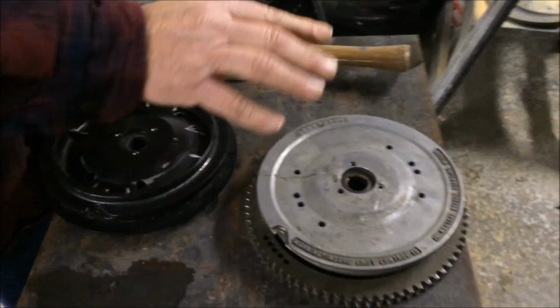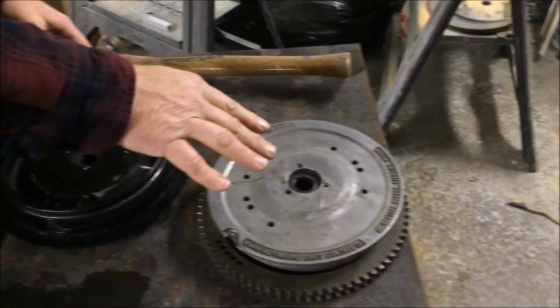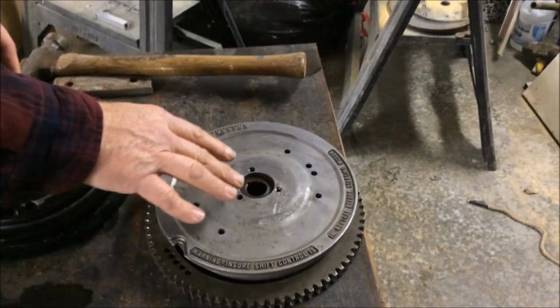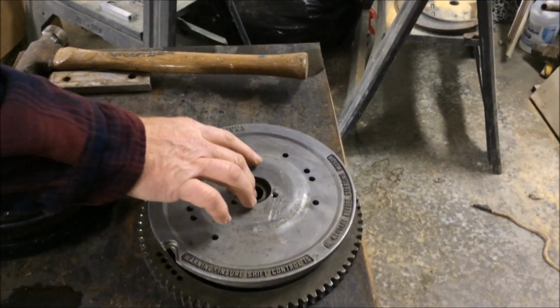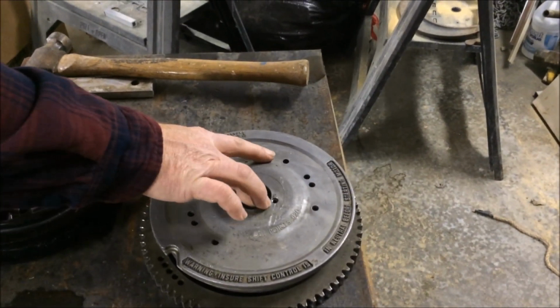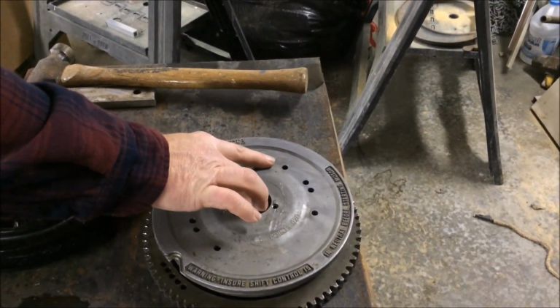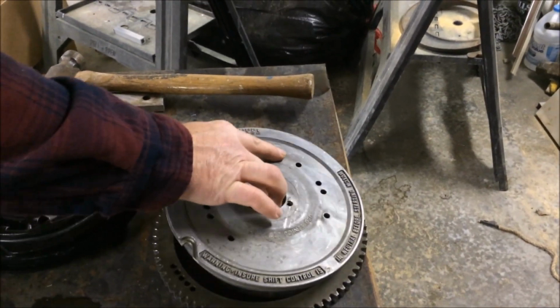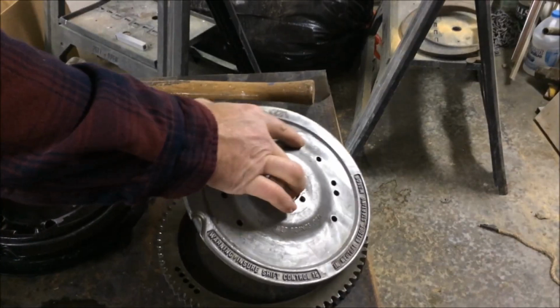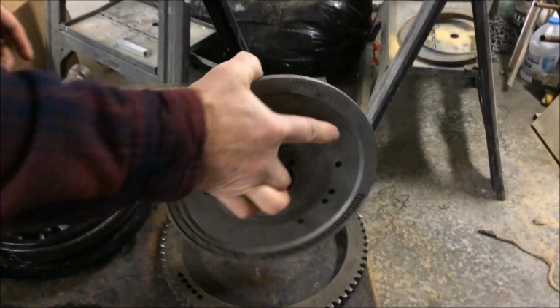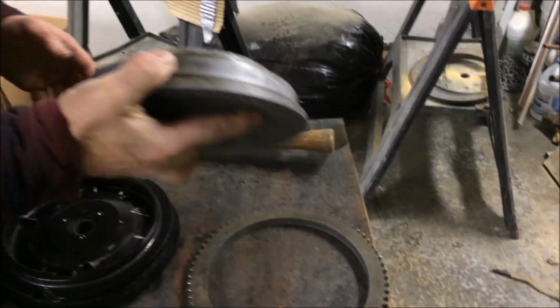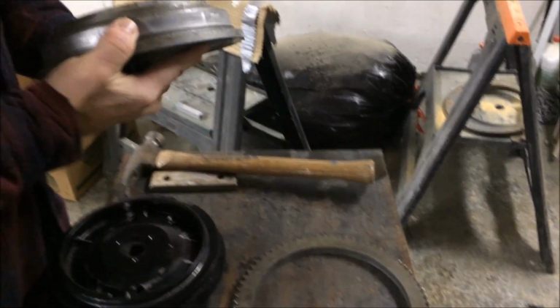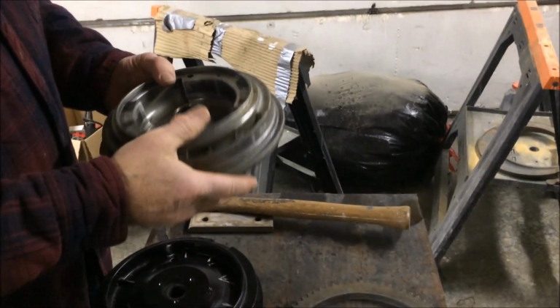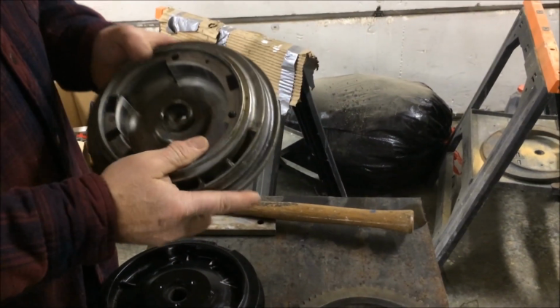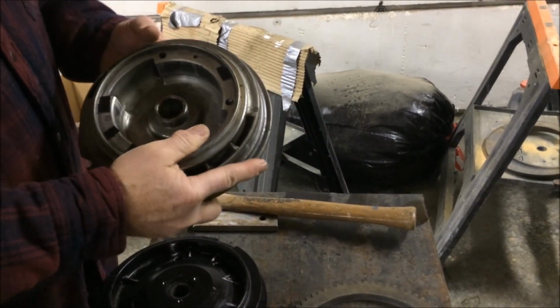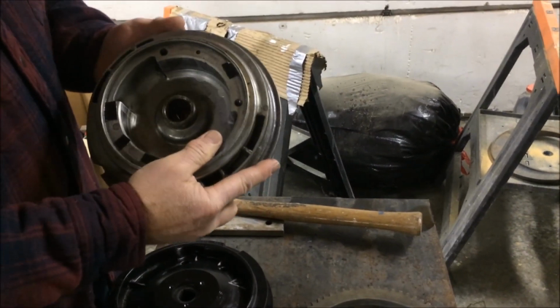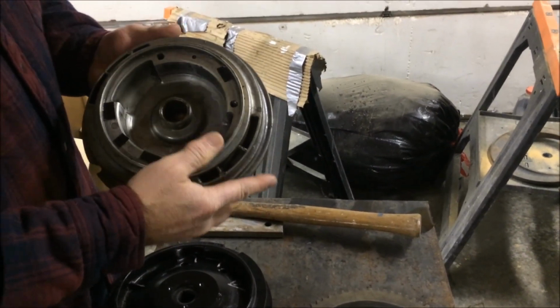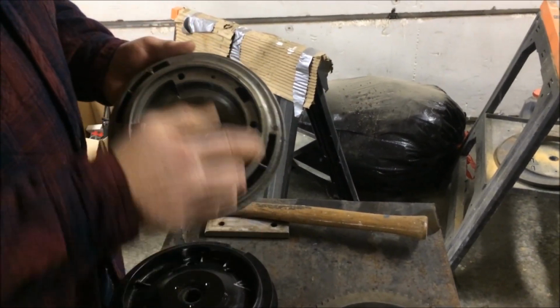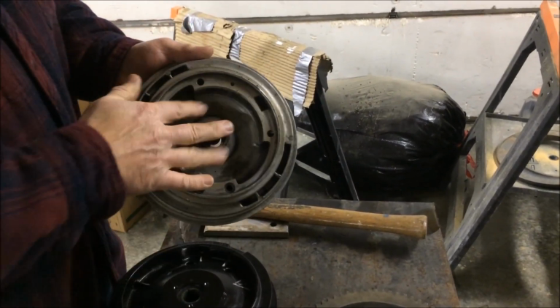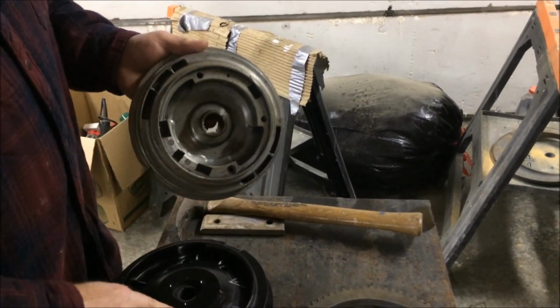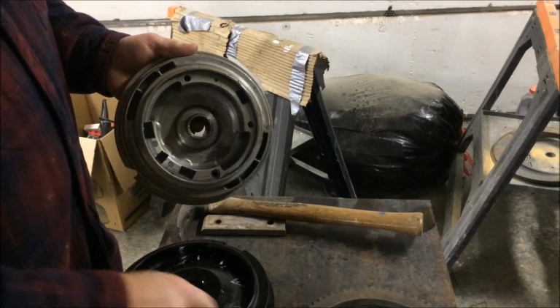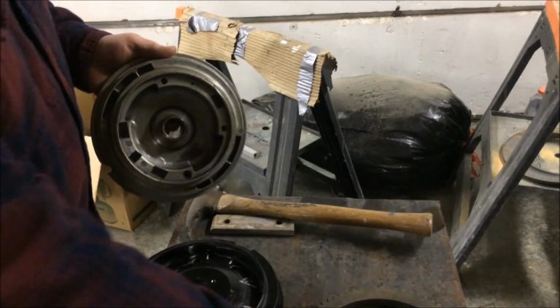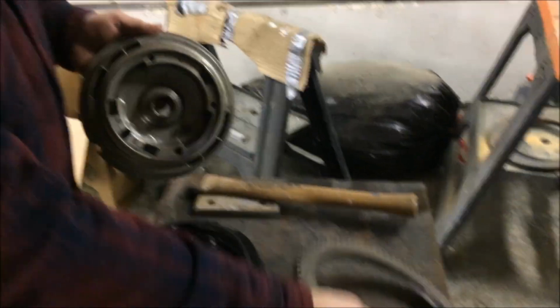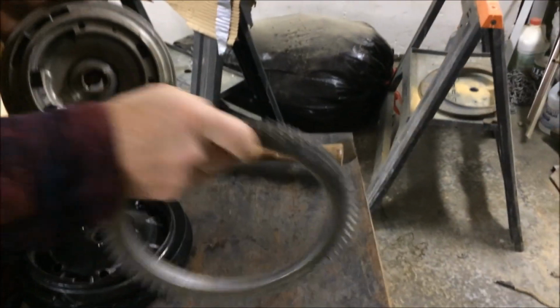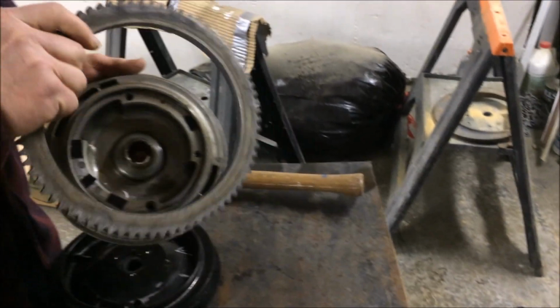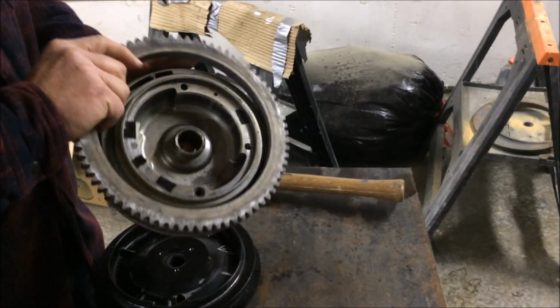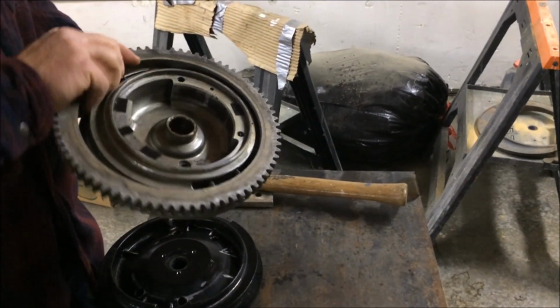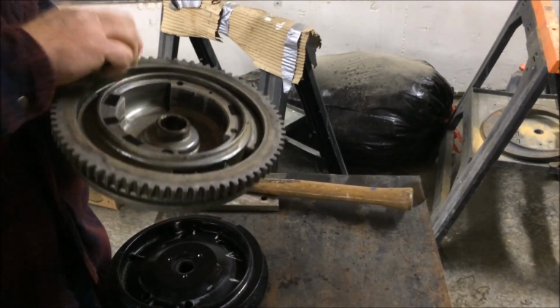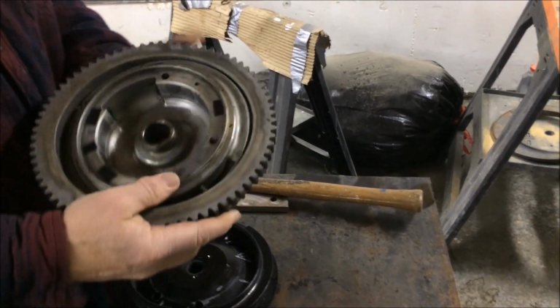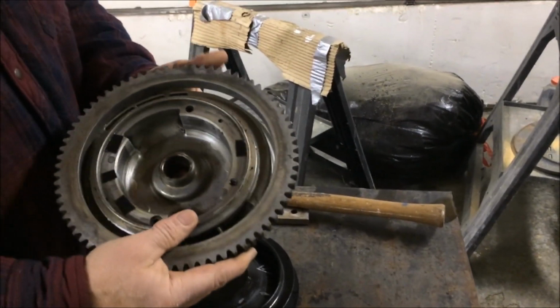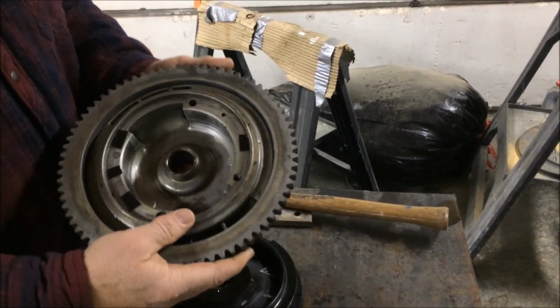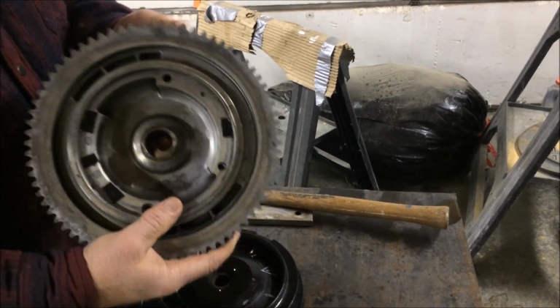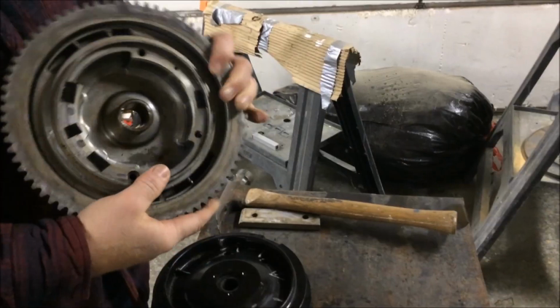Found this flywheel off a 1976 with a starter and everything off a junk donor motor. They're both aluminum flywheels. This one had a steel ring on it — I took it off a little while ago and I just want to show you how I did it.